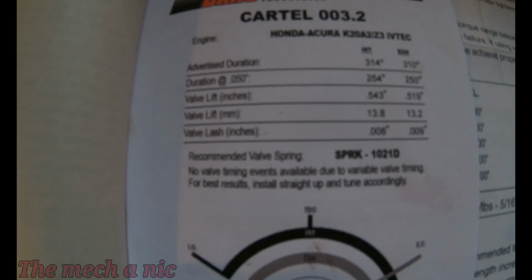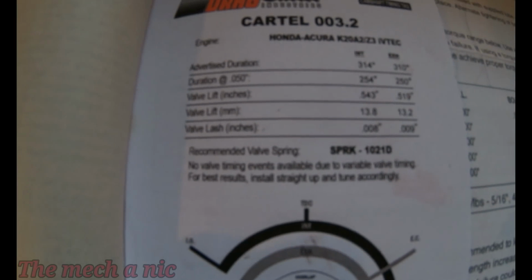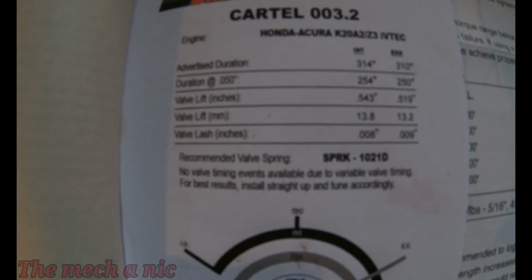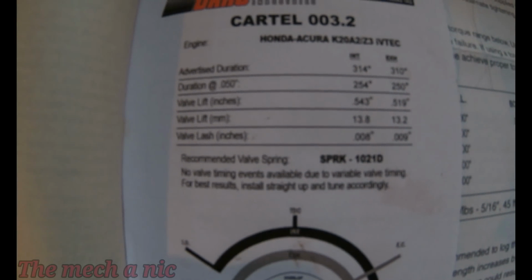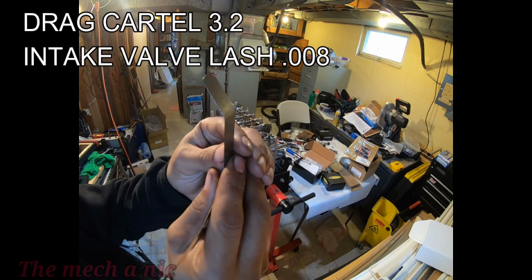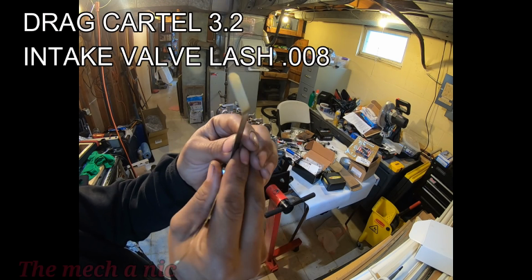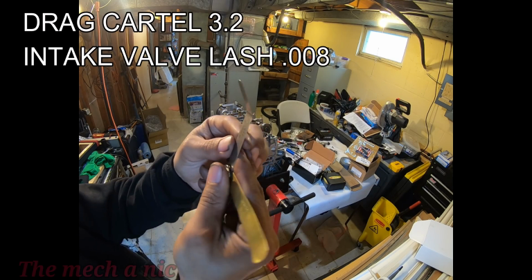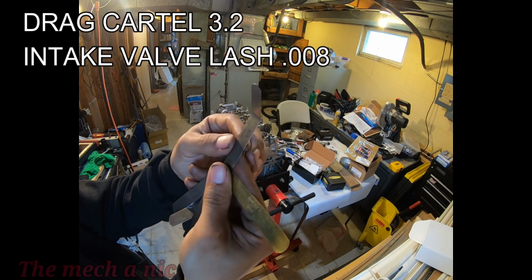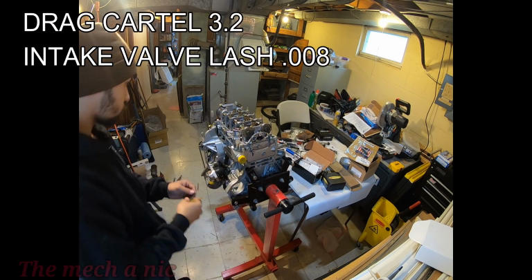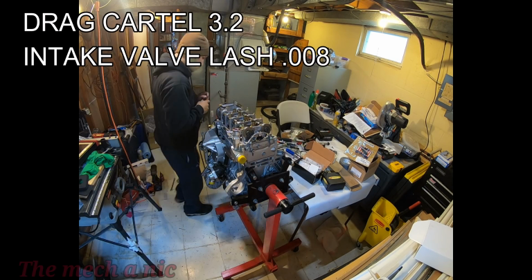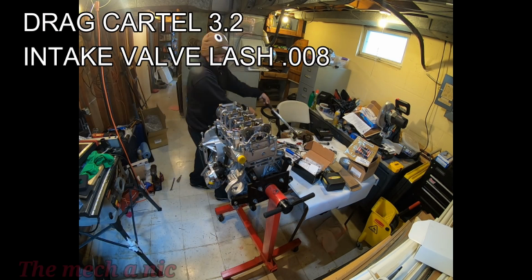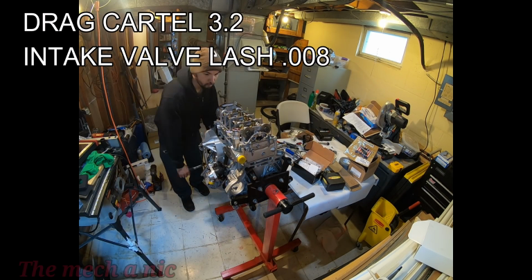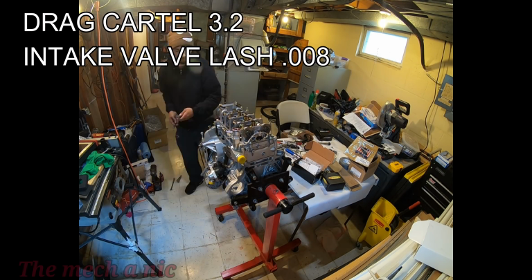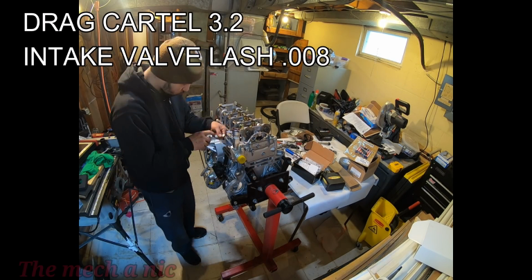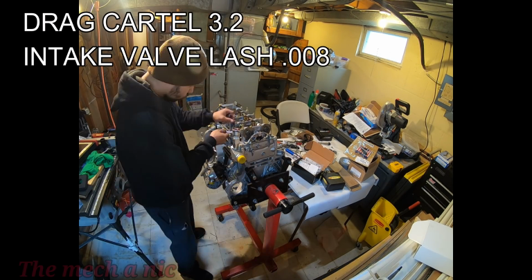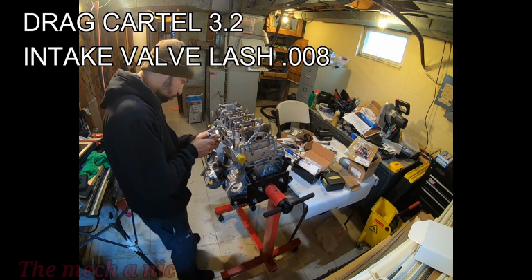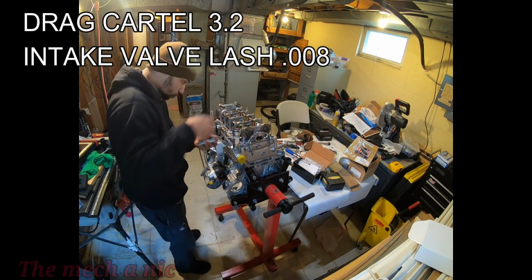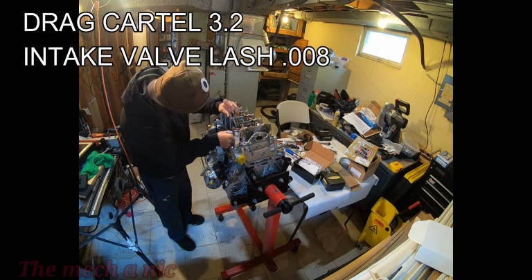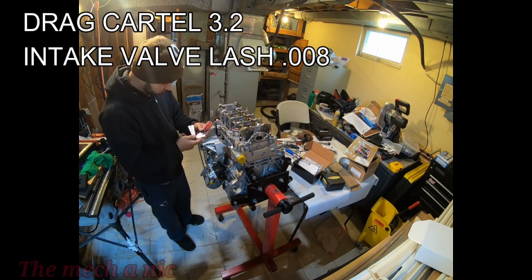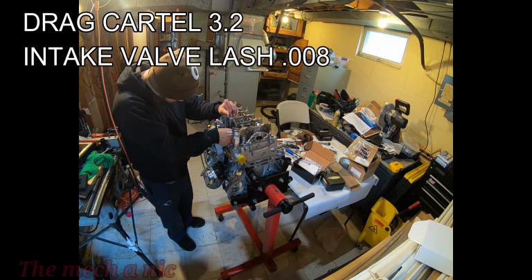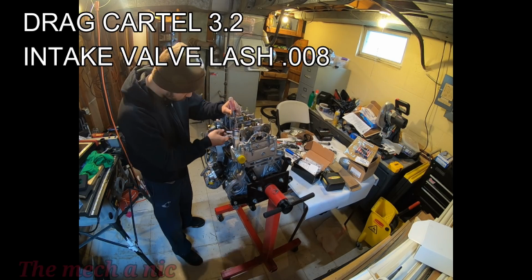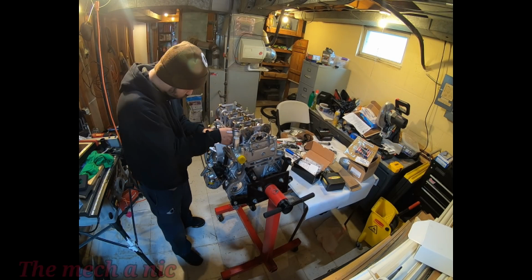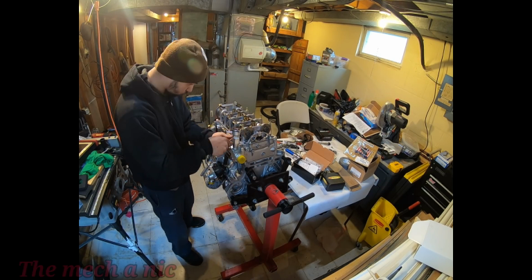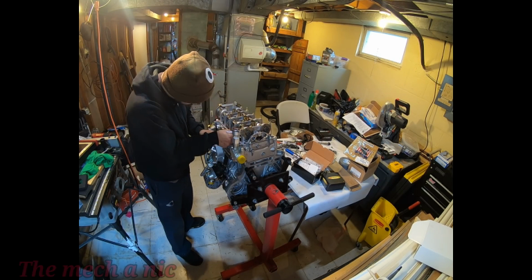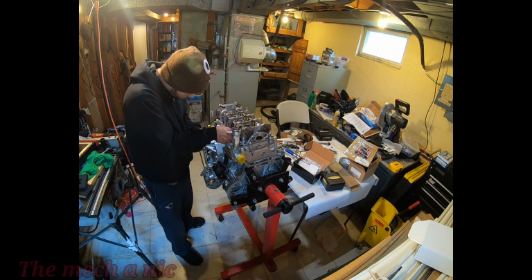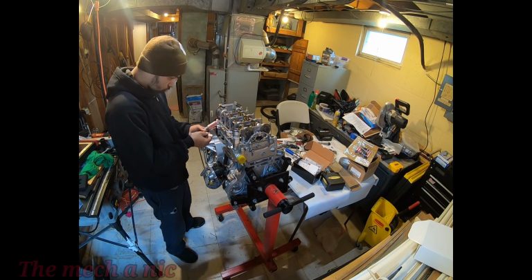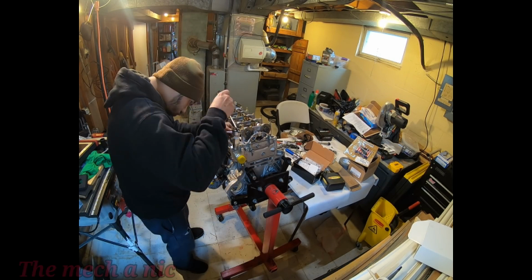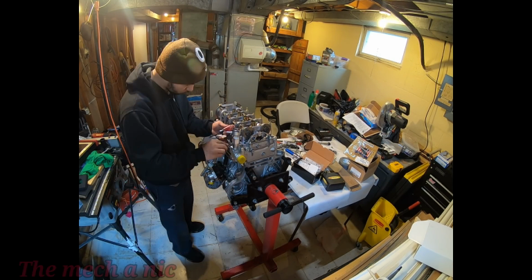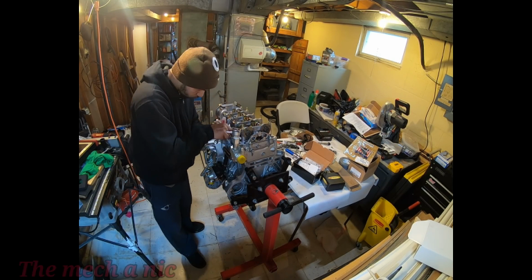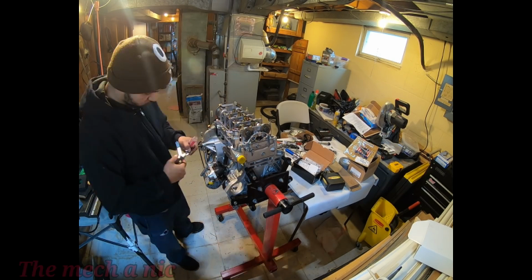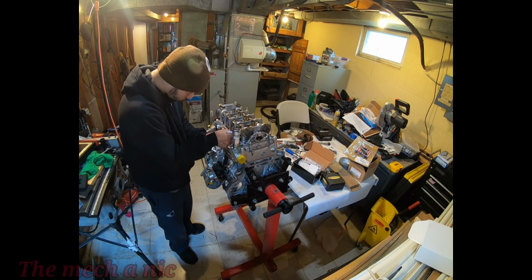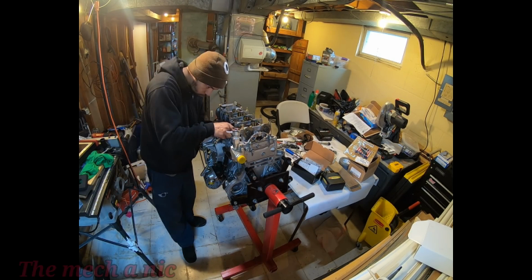The valve lash specifications that I'm using here are from Drag Cartel because I'm using their camshafts. If you're using OEM camshafts the specs are going to be slightly different.